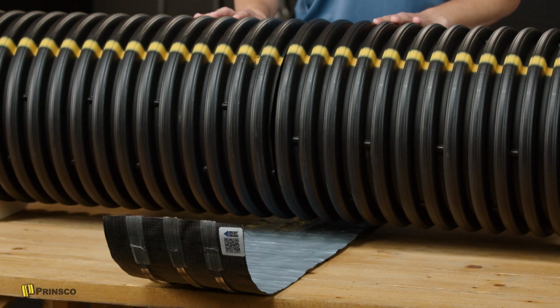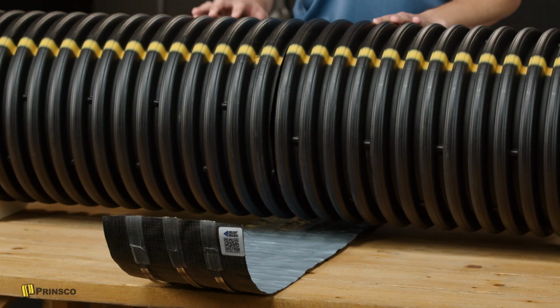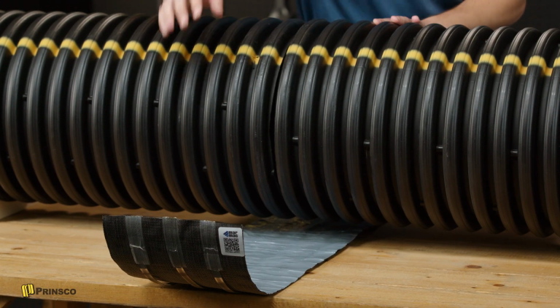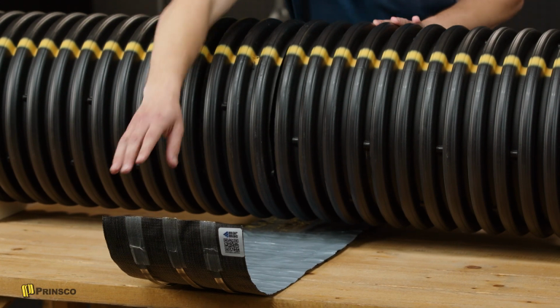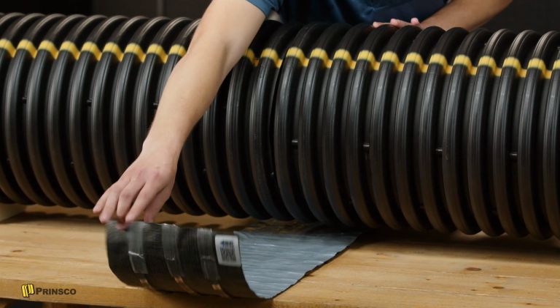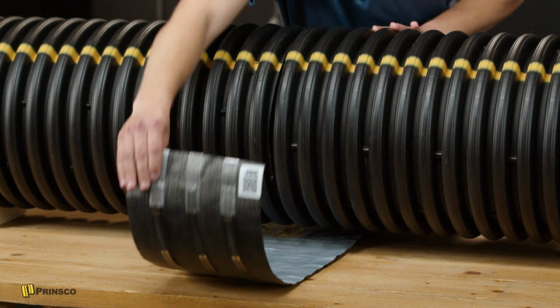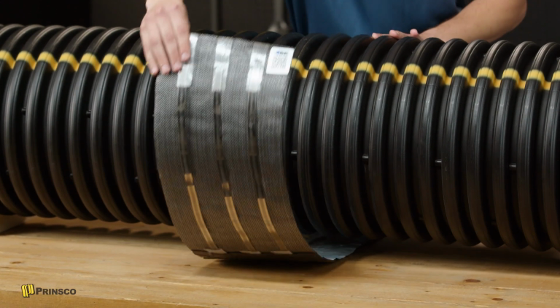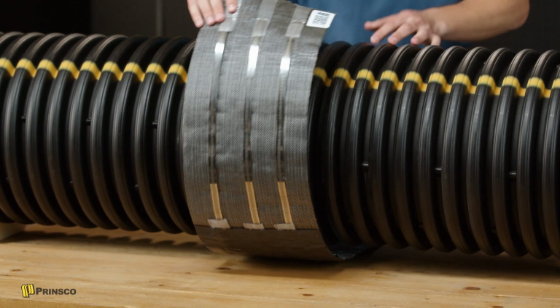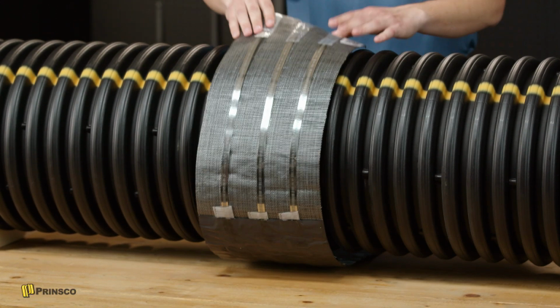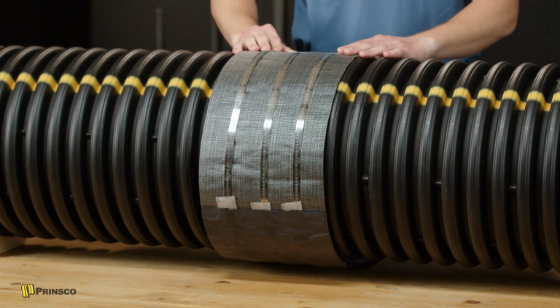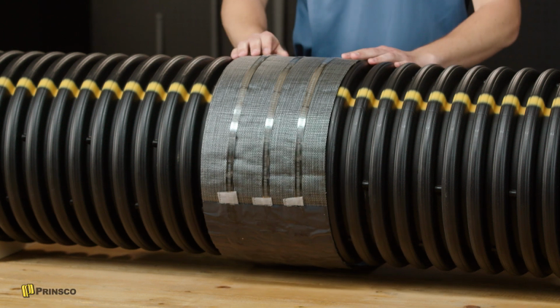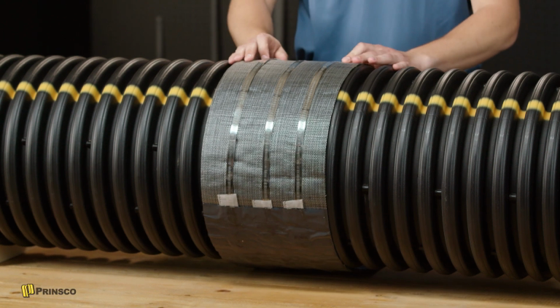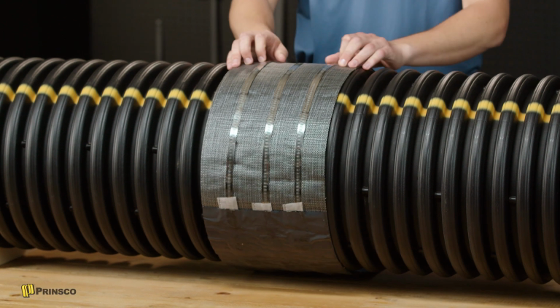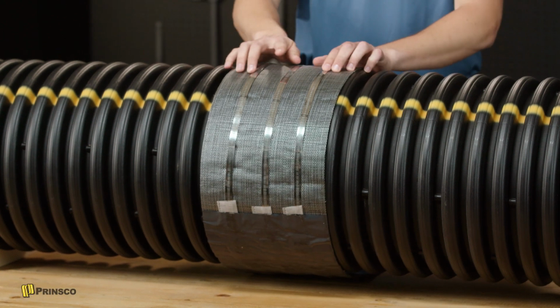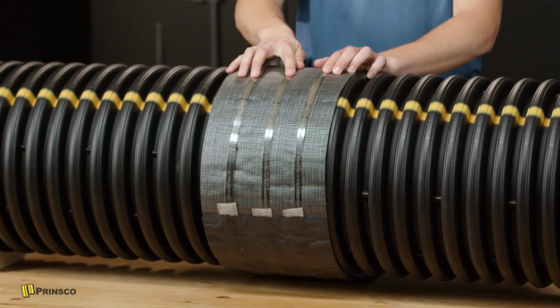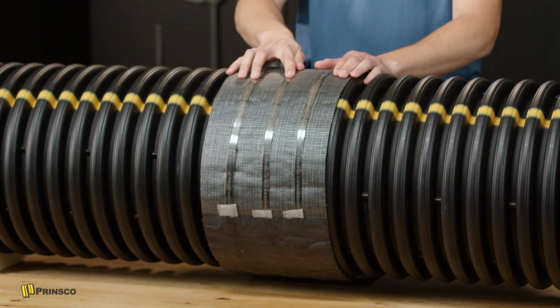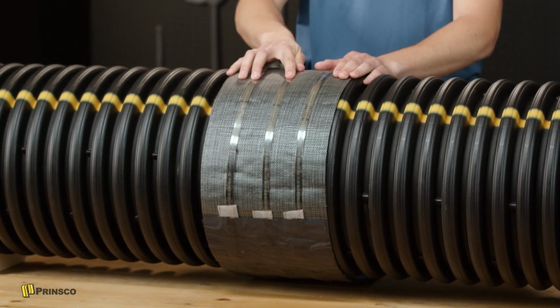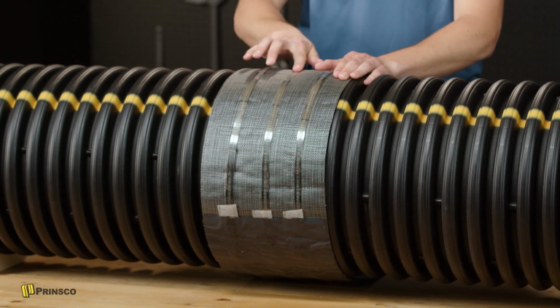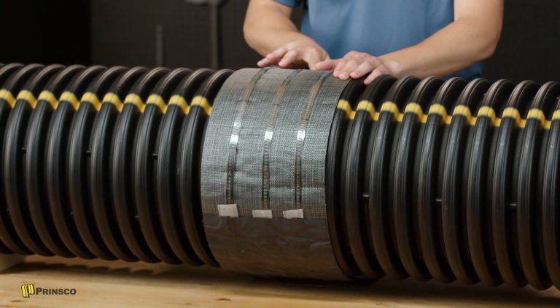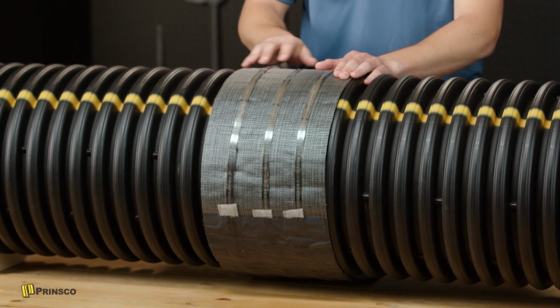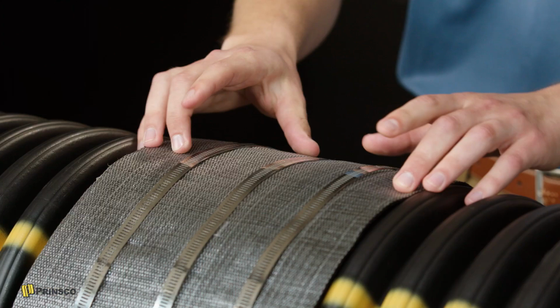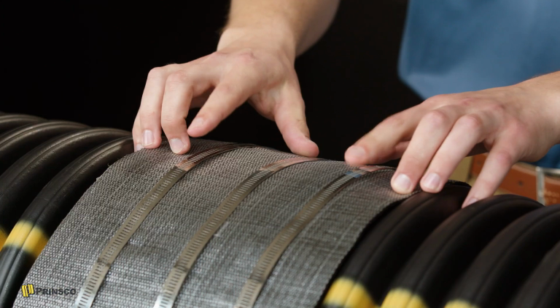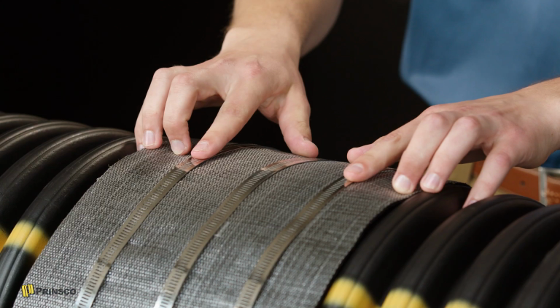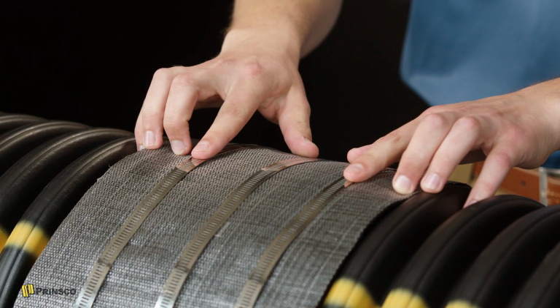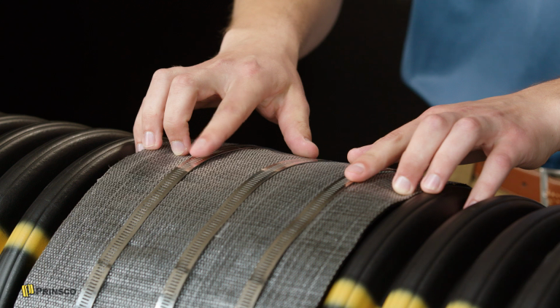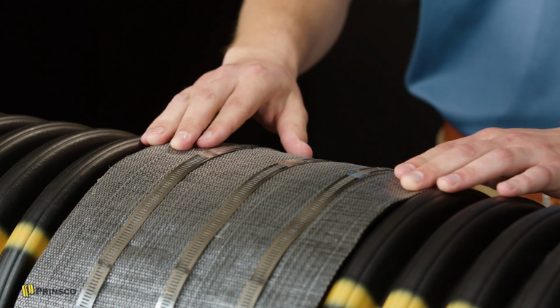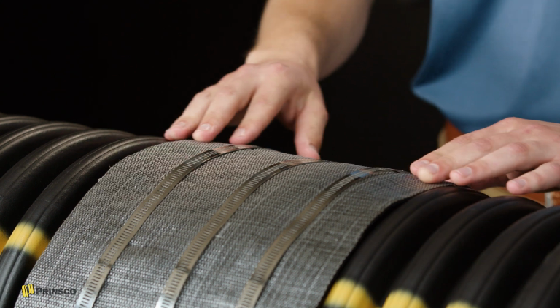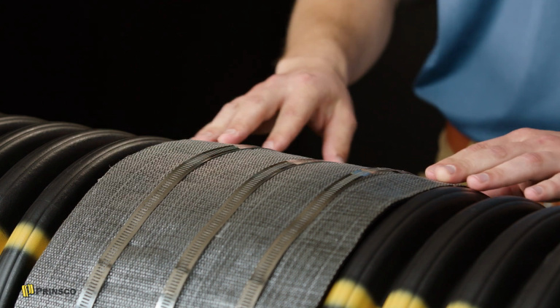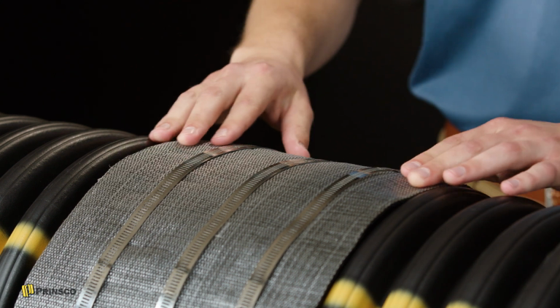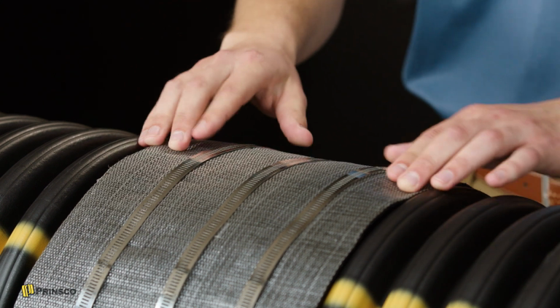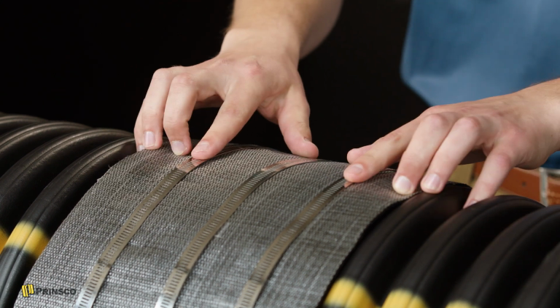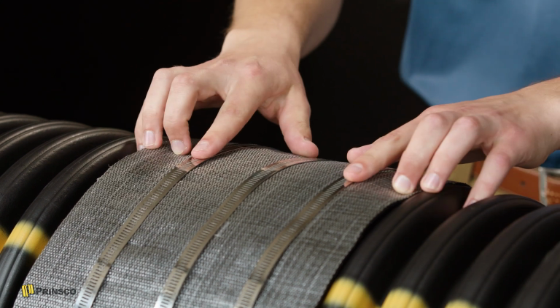Since this is a 12-inch coupler, three high-strength steel straps are incorporated. The center strap should be aligned with the joint, and the outside straps should cinch down between the corrugations on each side.